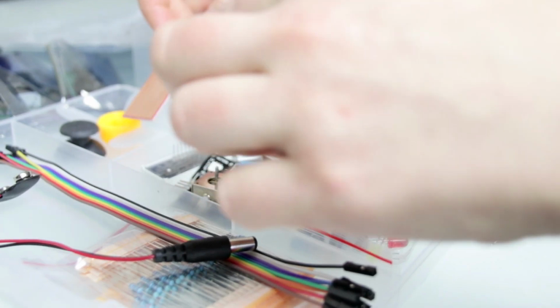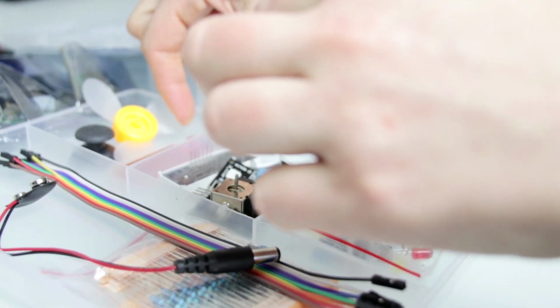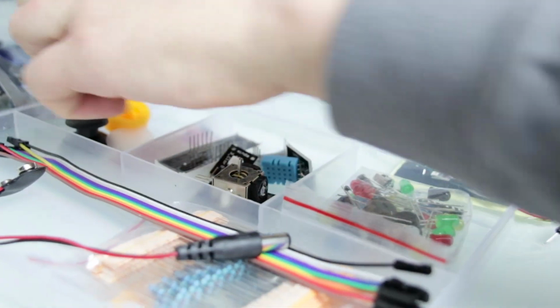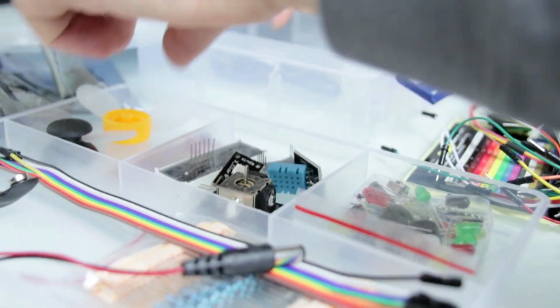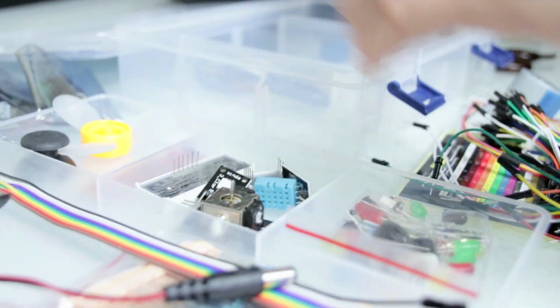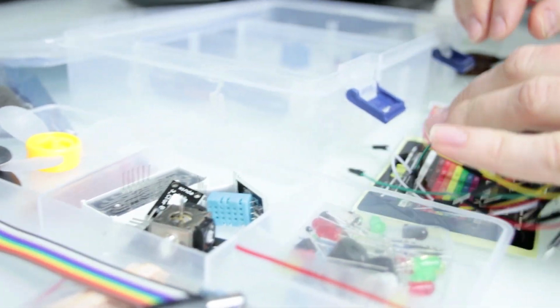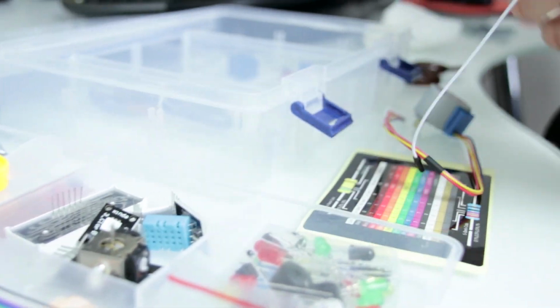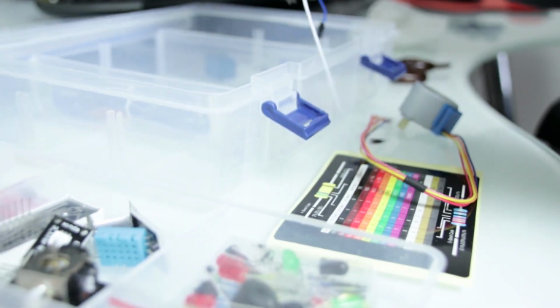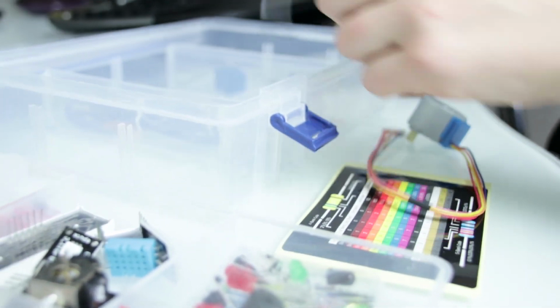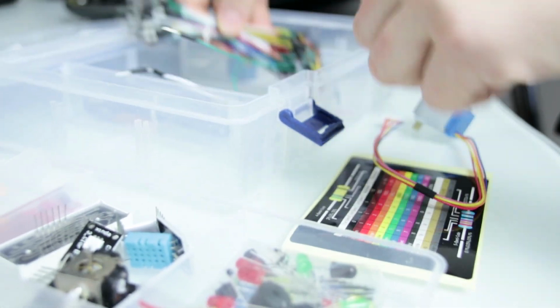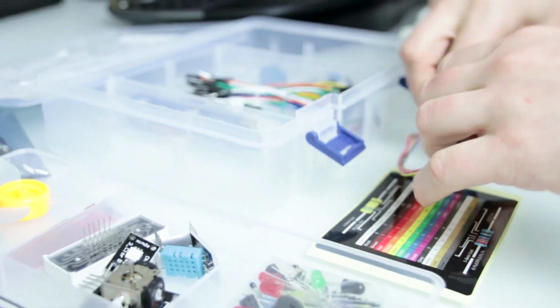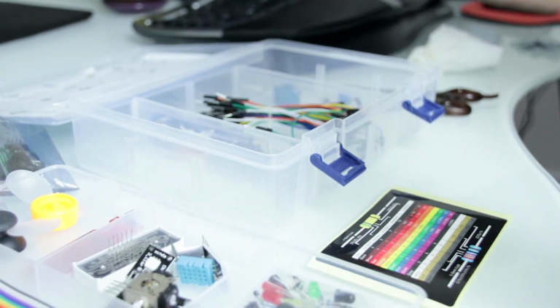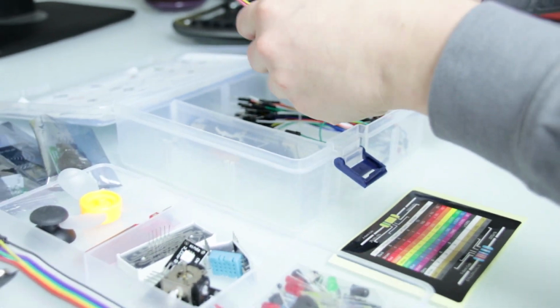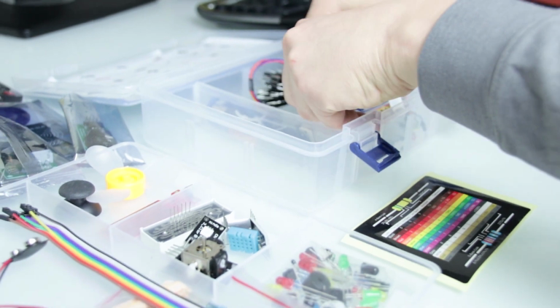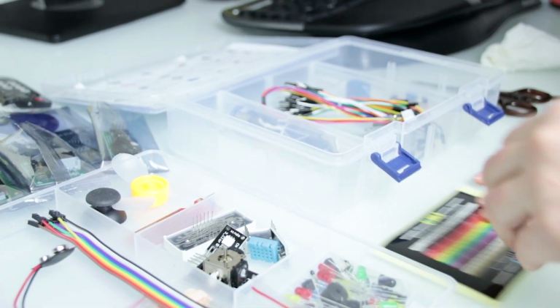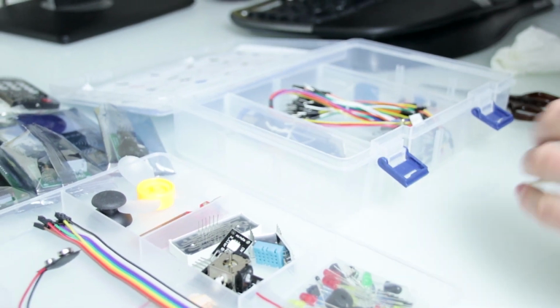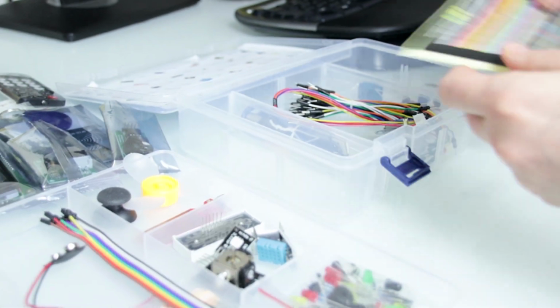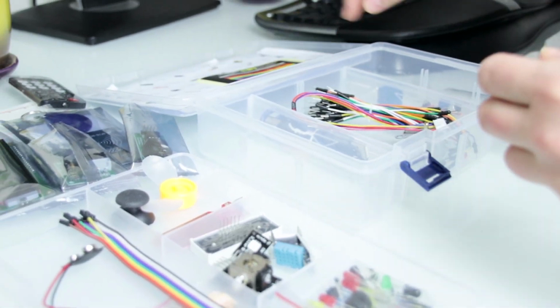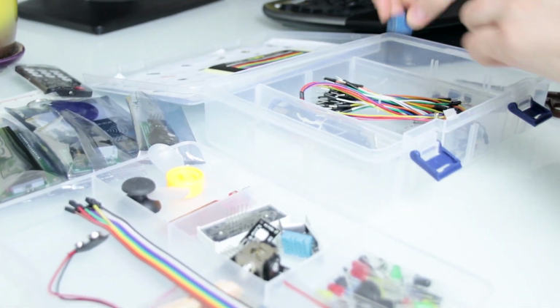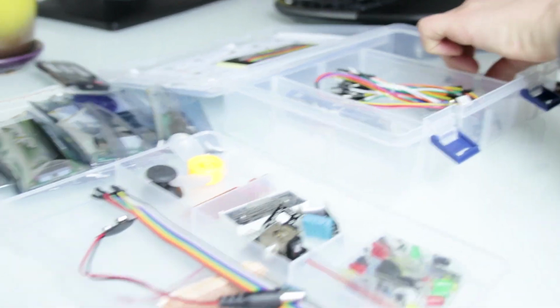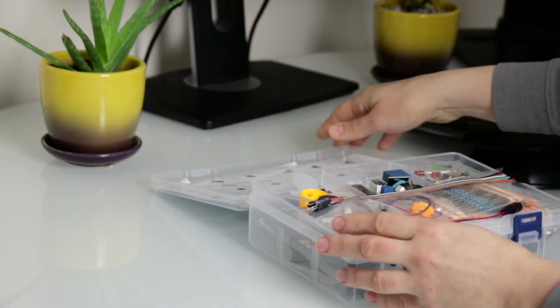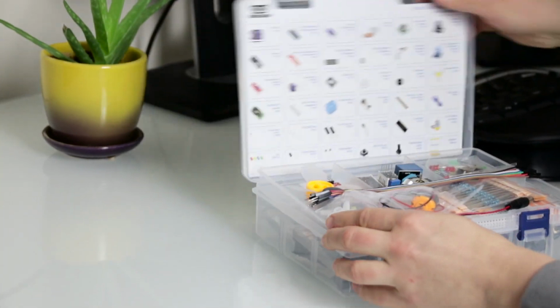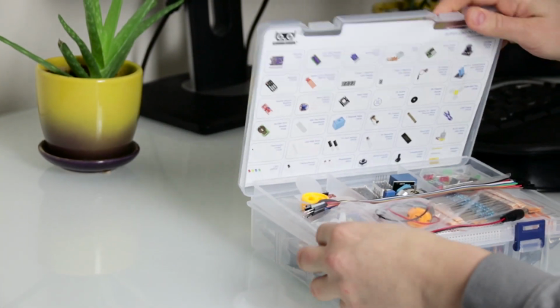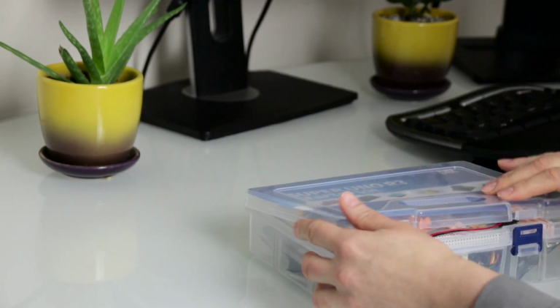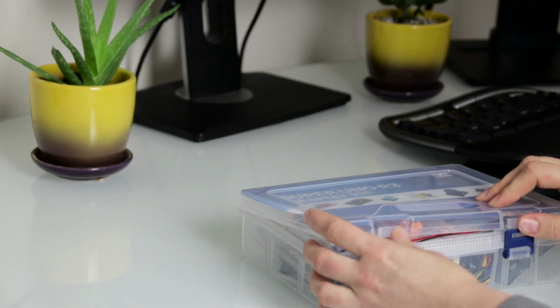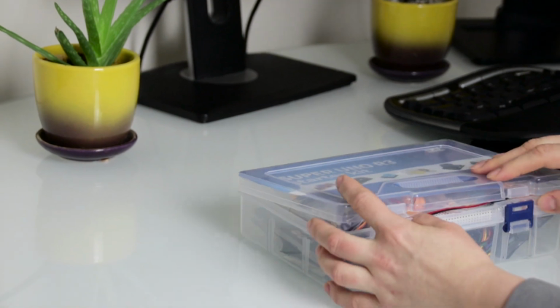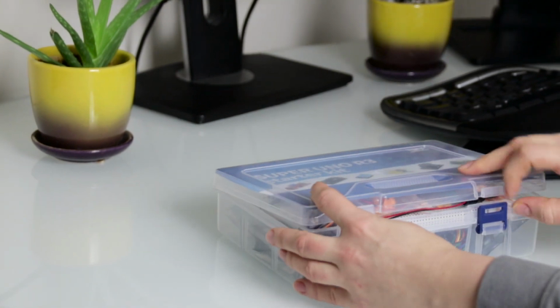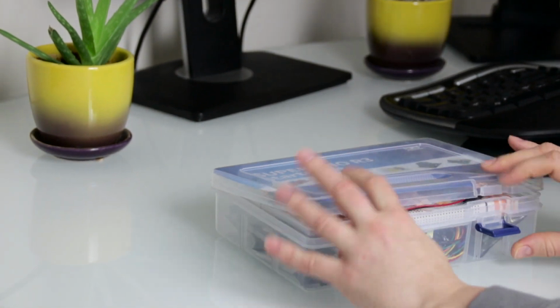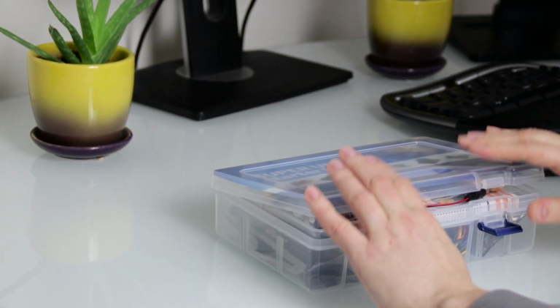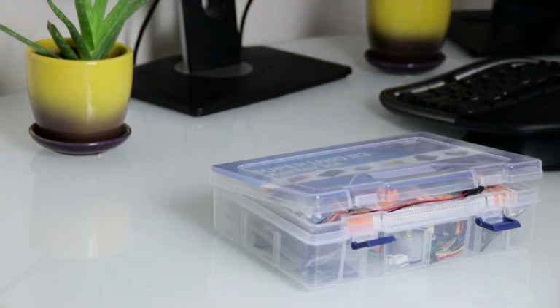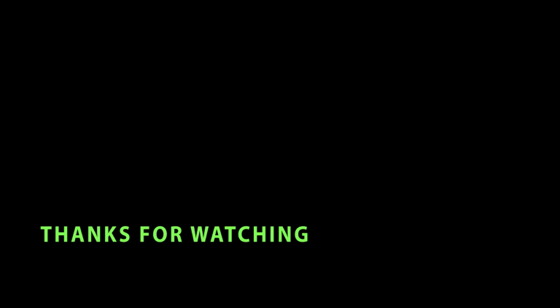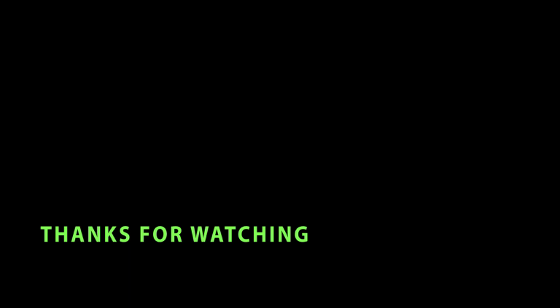Everything is great for now. I'm going to post another video with simple assemblies testing out all these components soon. Stay tuned. See you next time. Bye-bye.